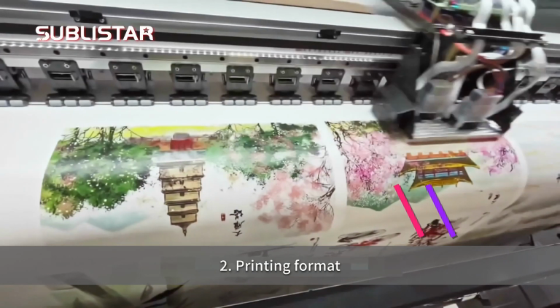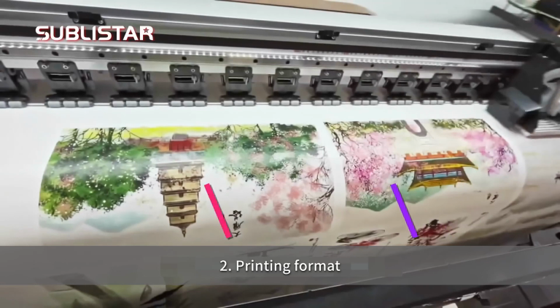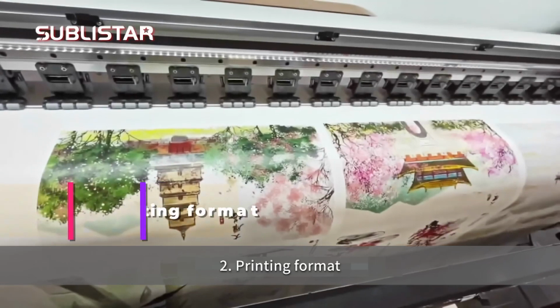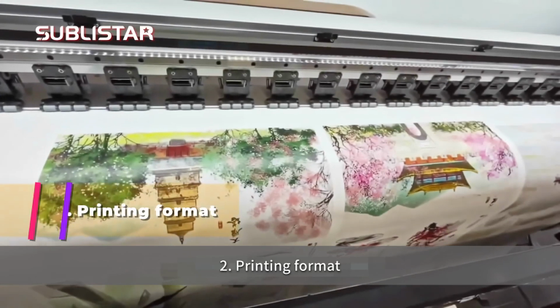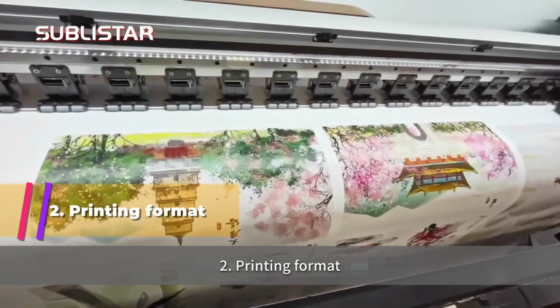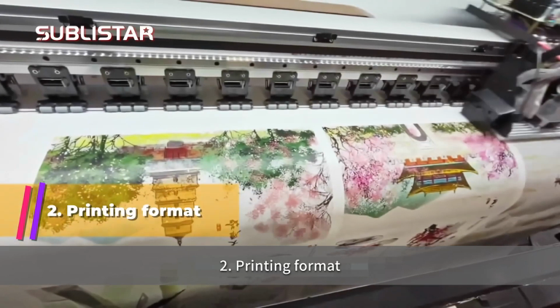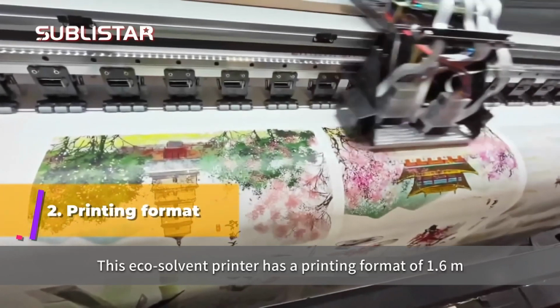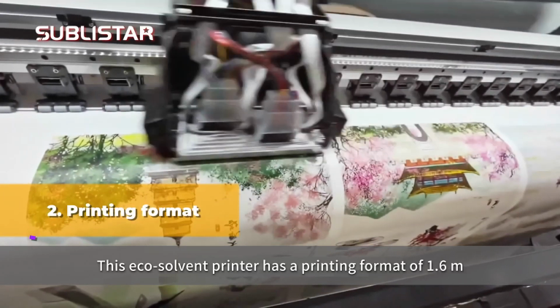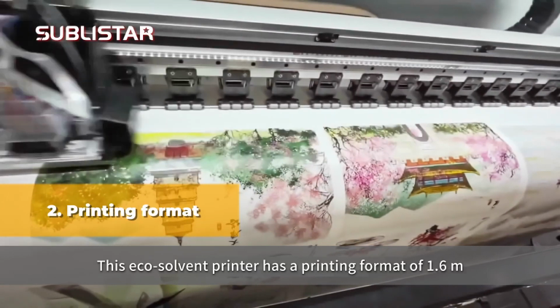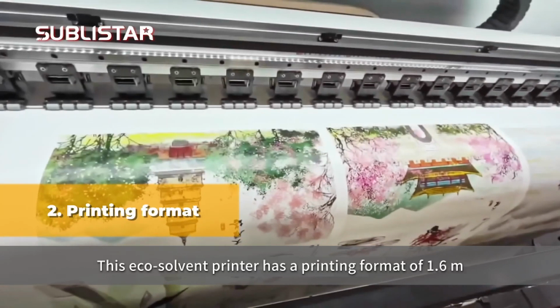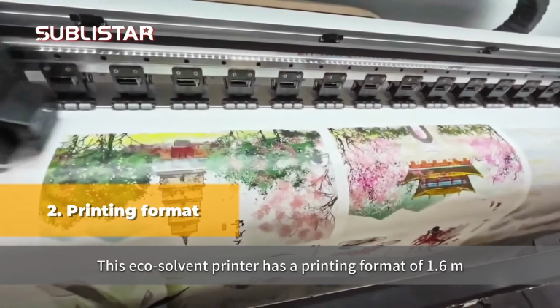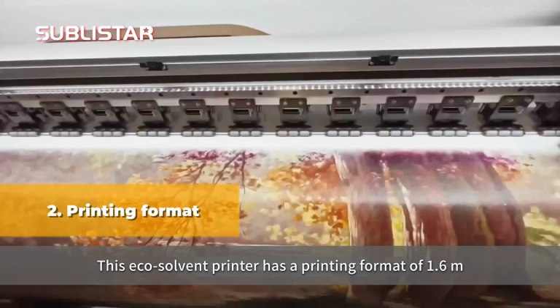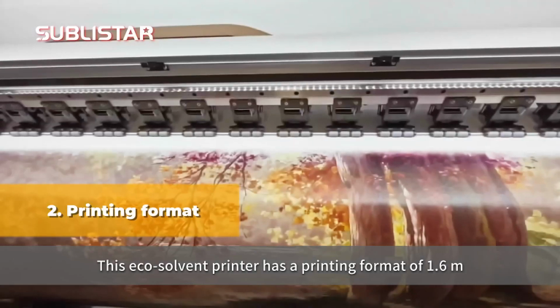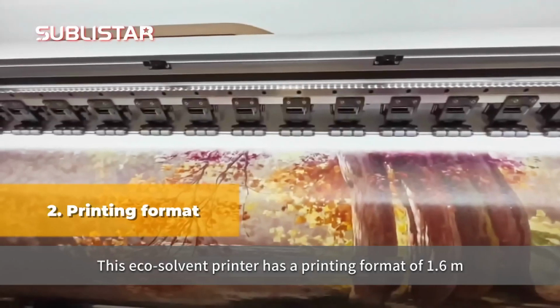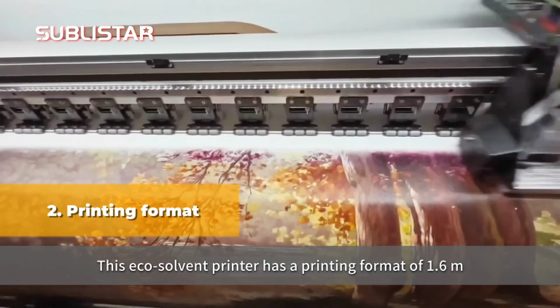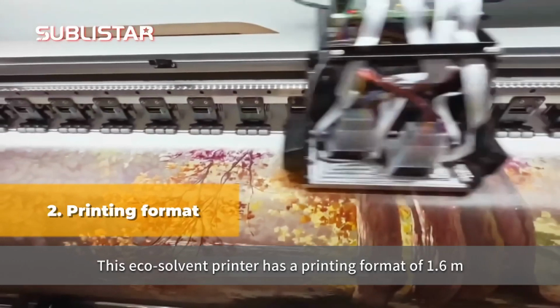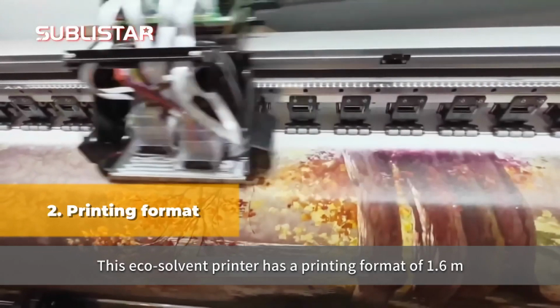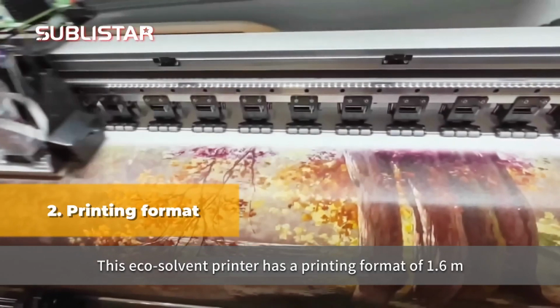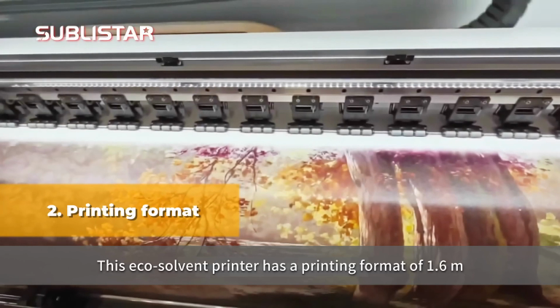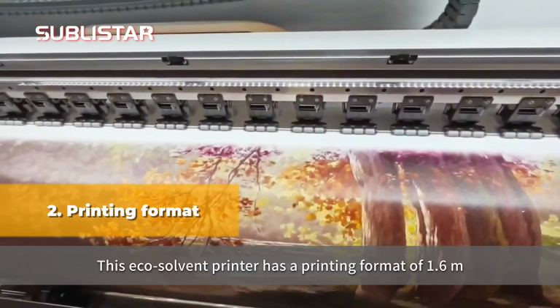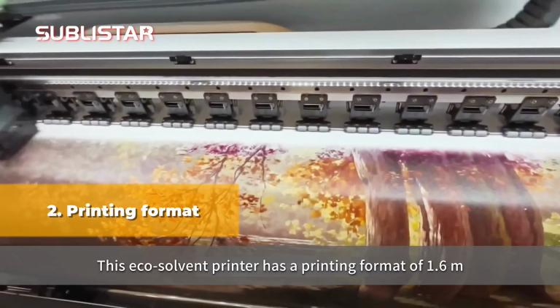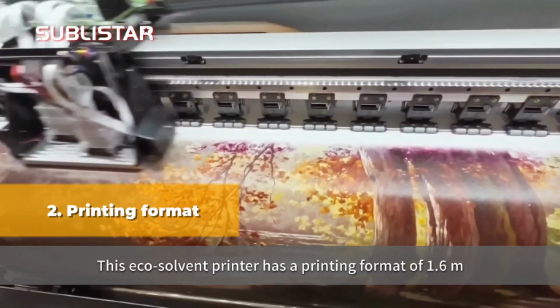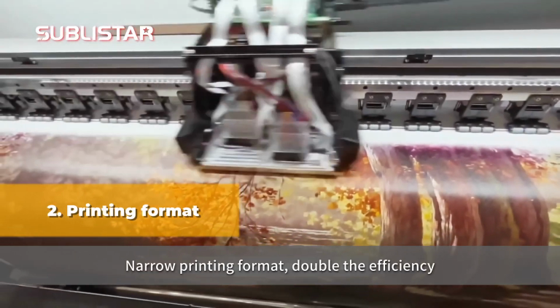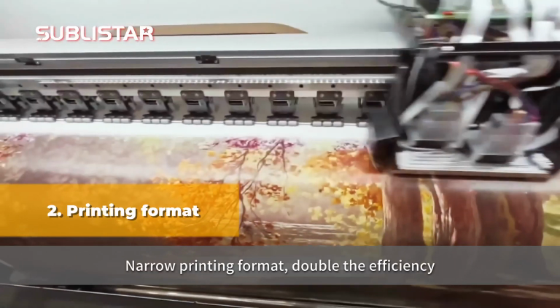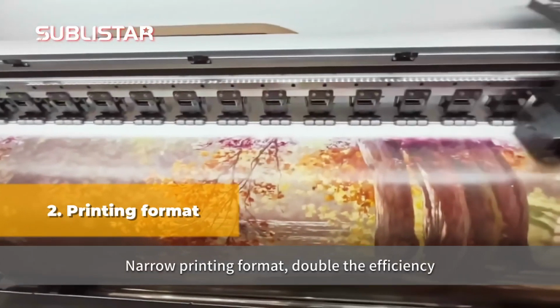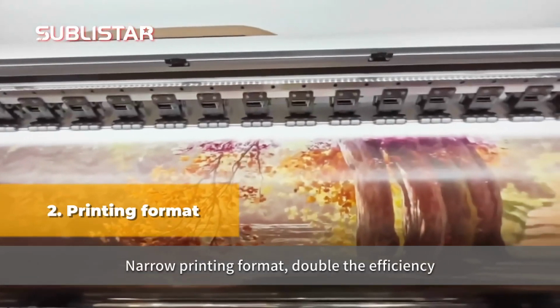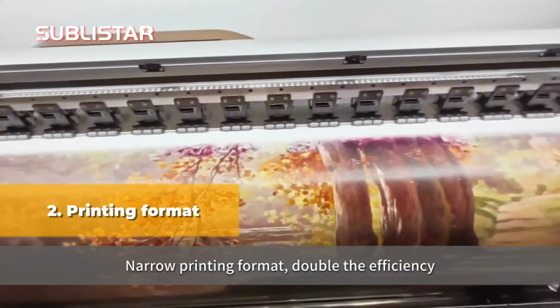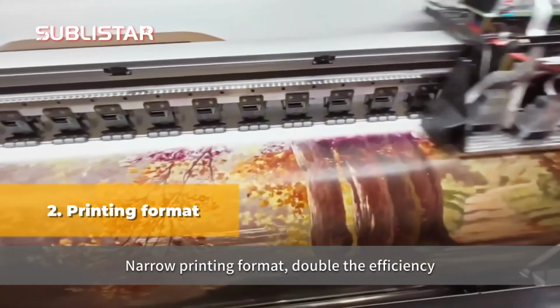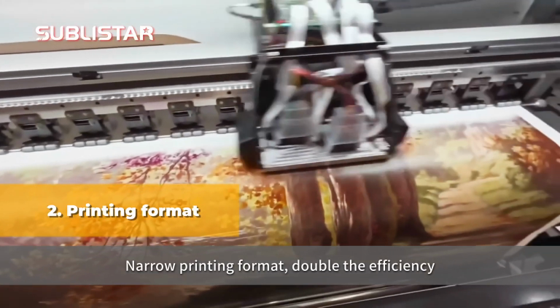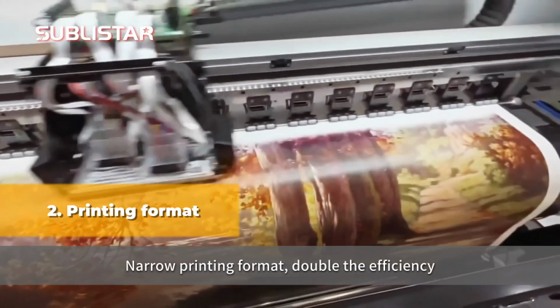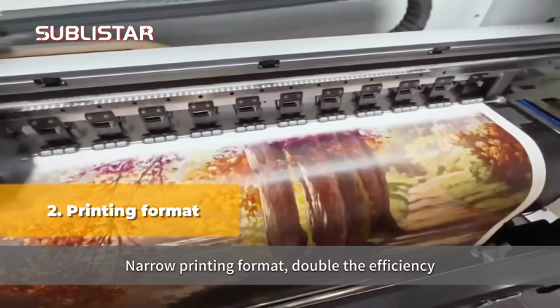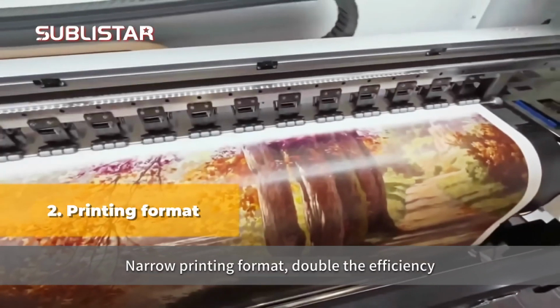Second, printing format. This eco solvent printer has a printing format of 1.6 meters — a narrow printing format that doubles the efficiency.